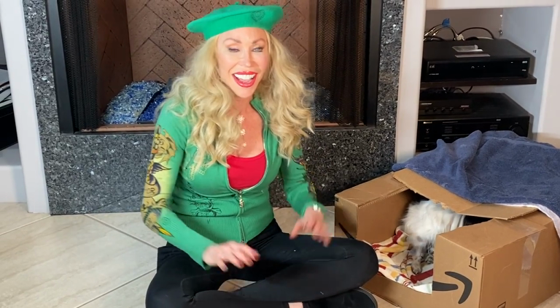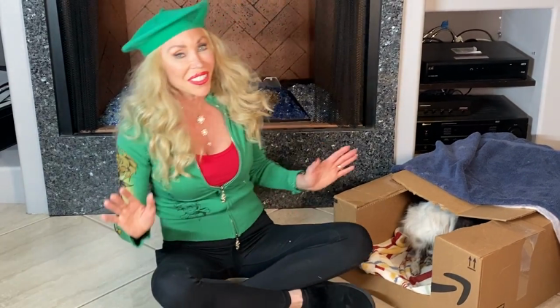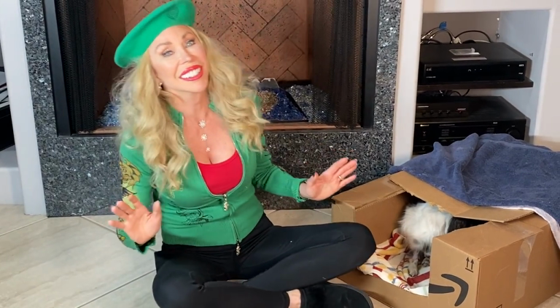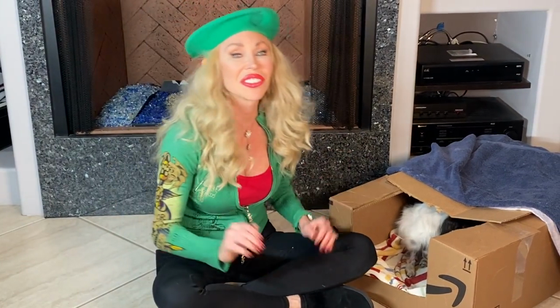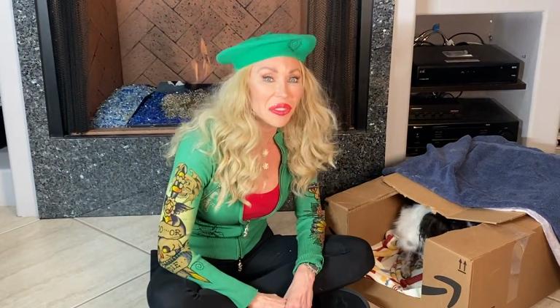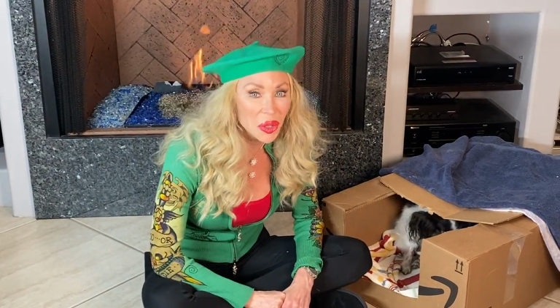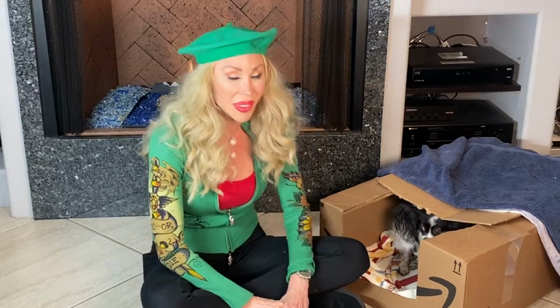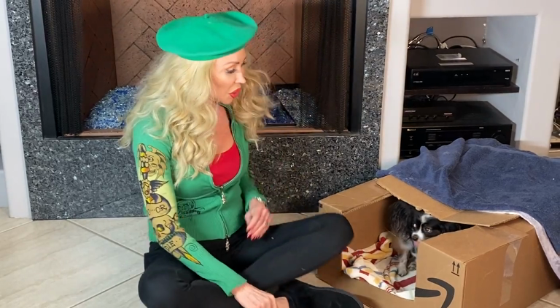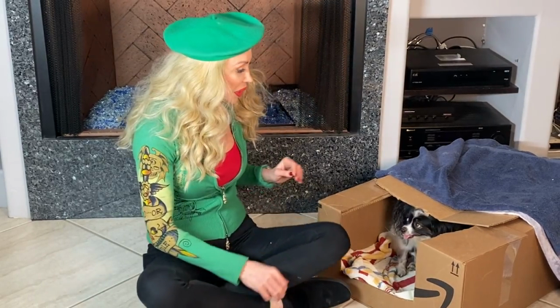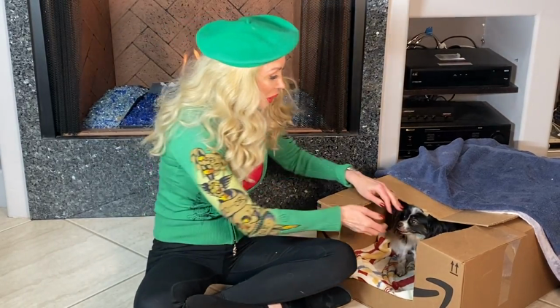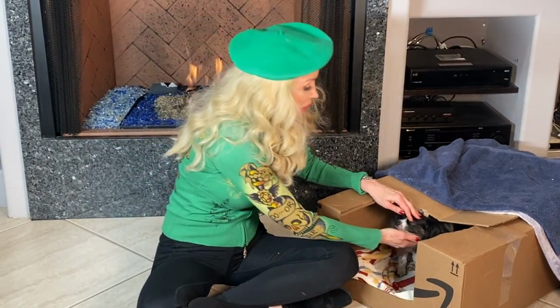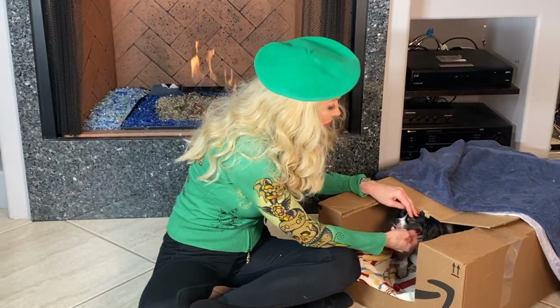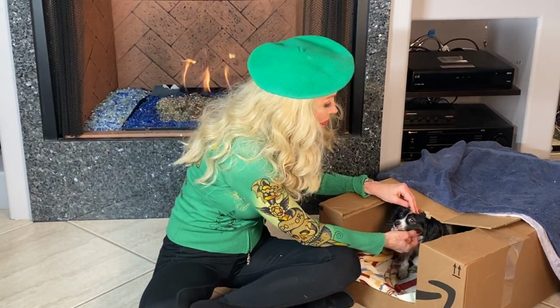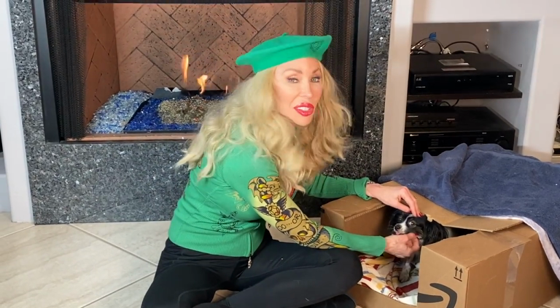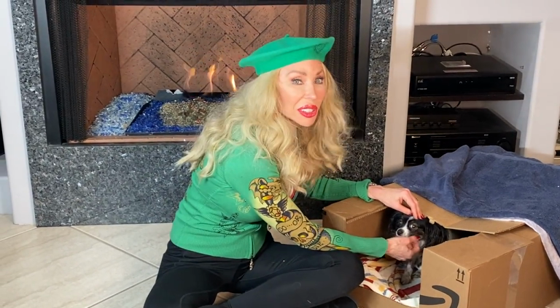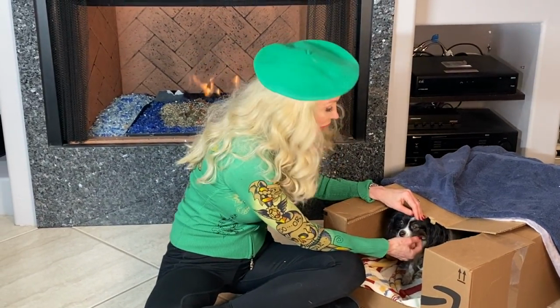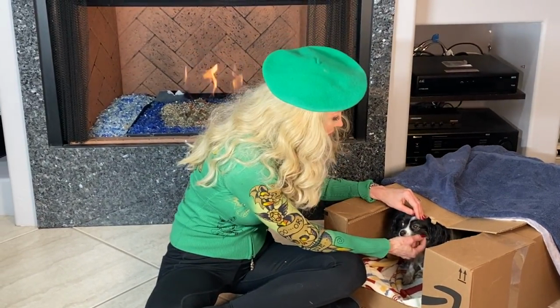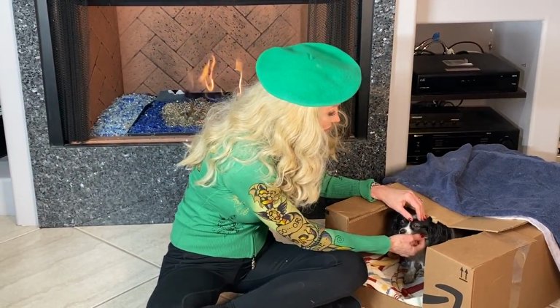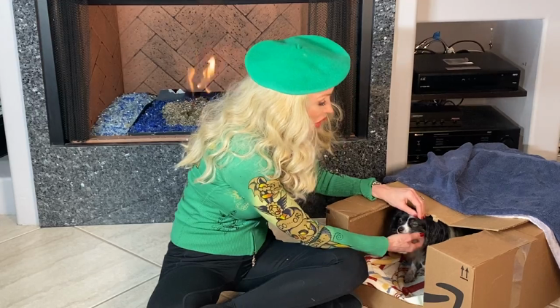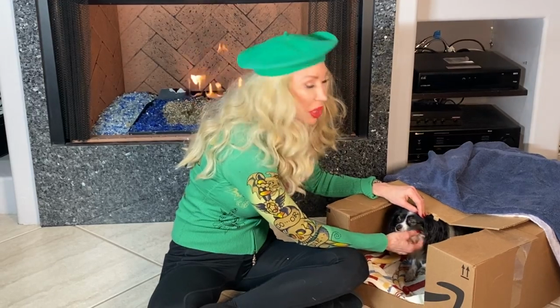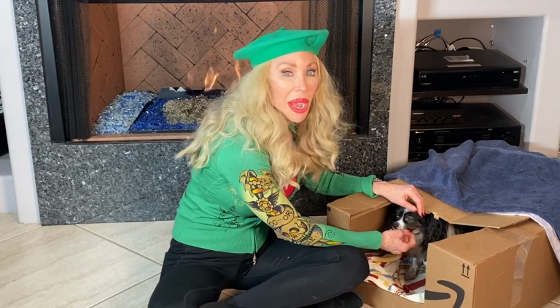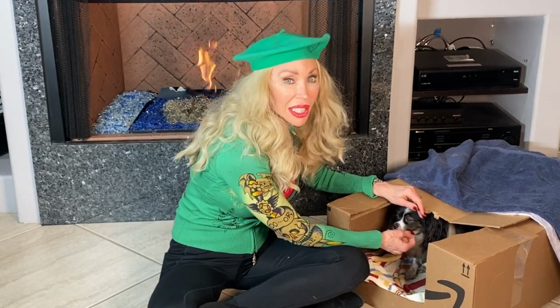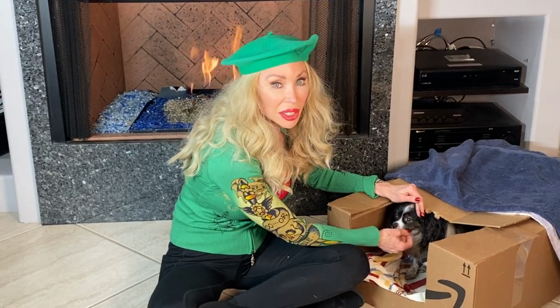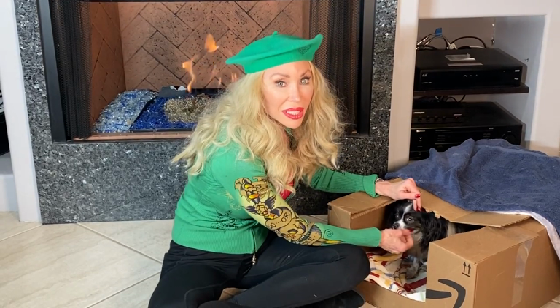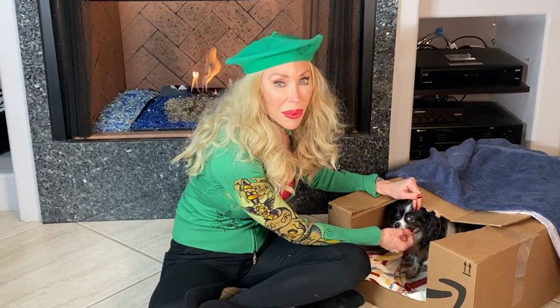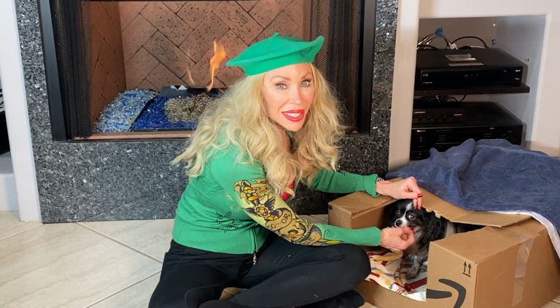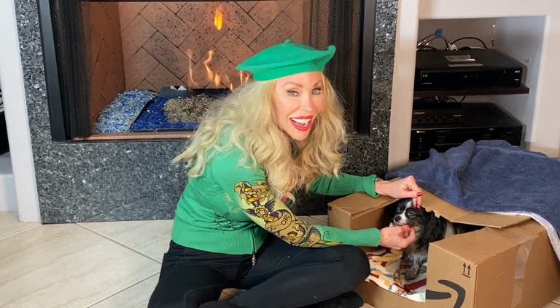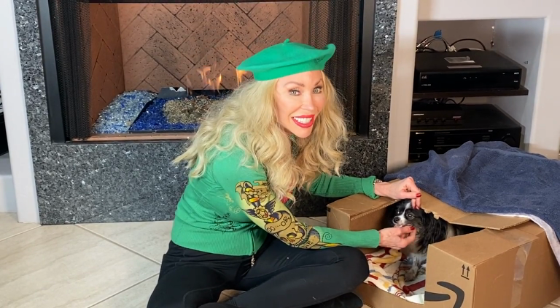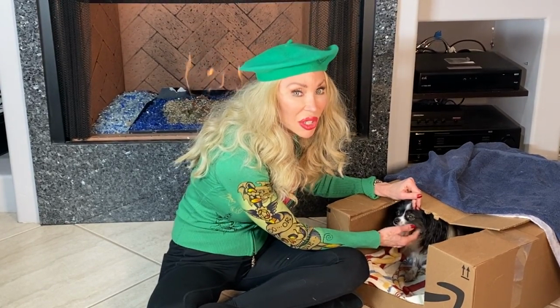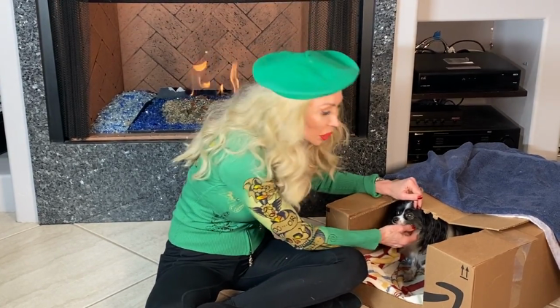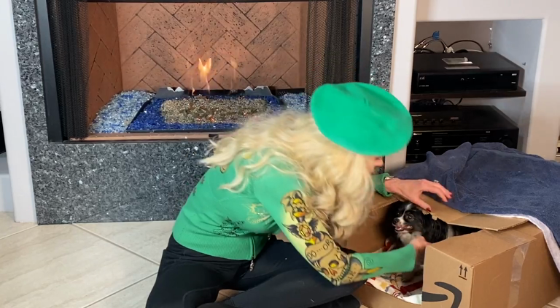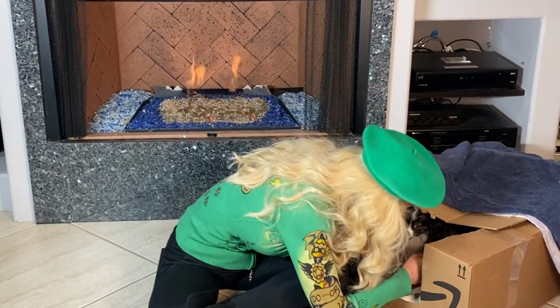Hi friends and friends of Jewel. Jewel is in her little box, her little dog house, and she's been a good mommy. I thought you'd want to see the puppies at seven days old. They're so beautiful.